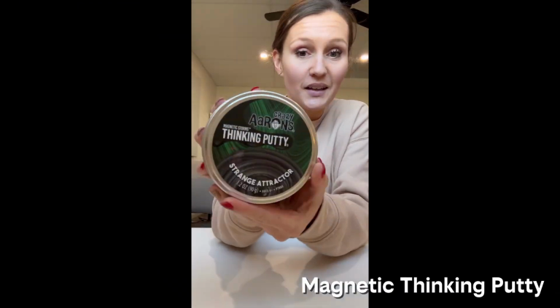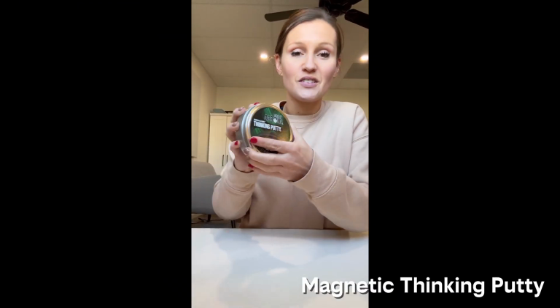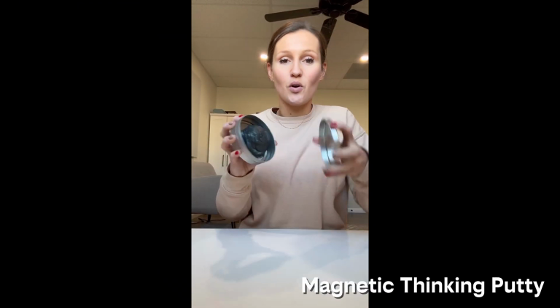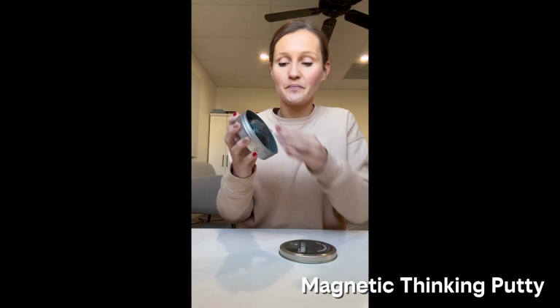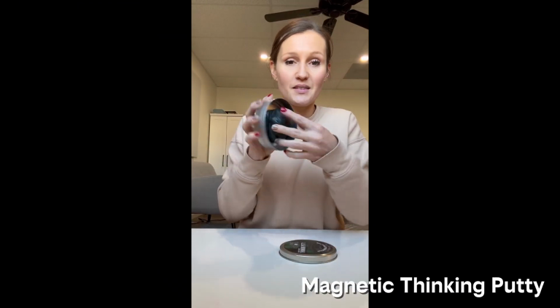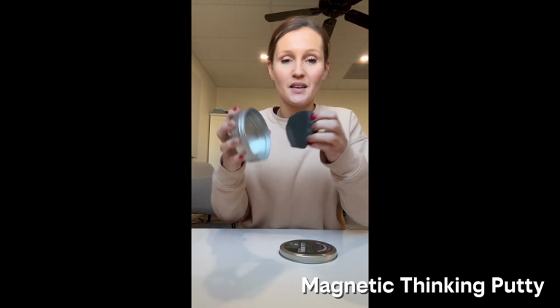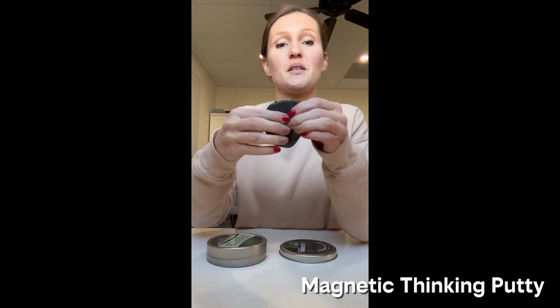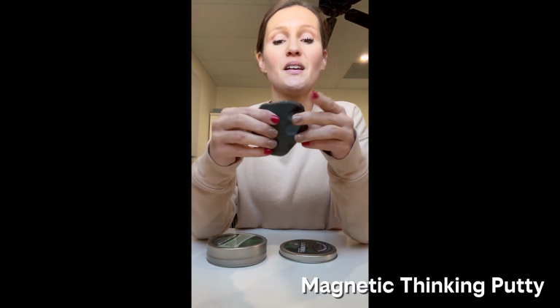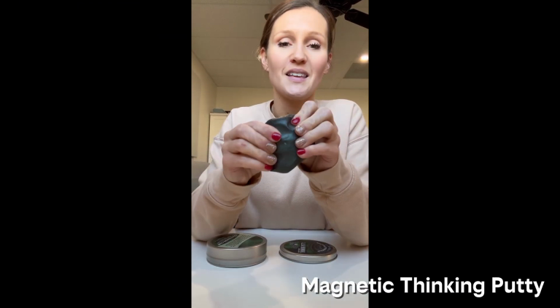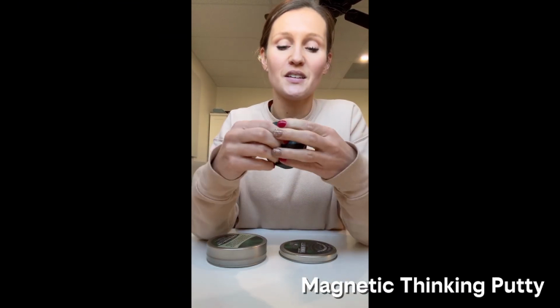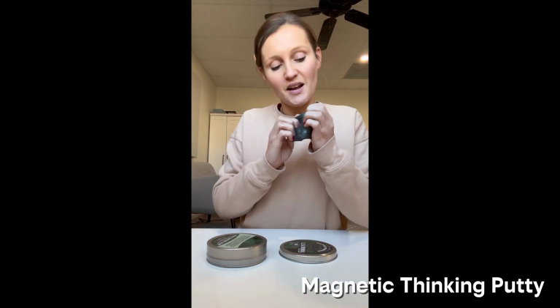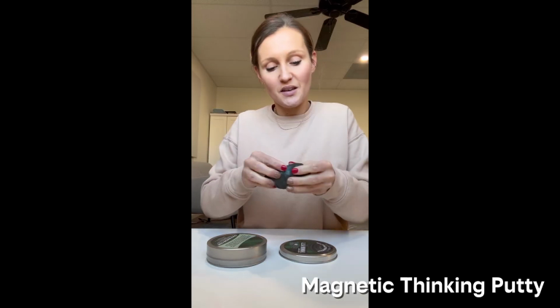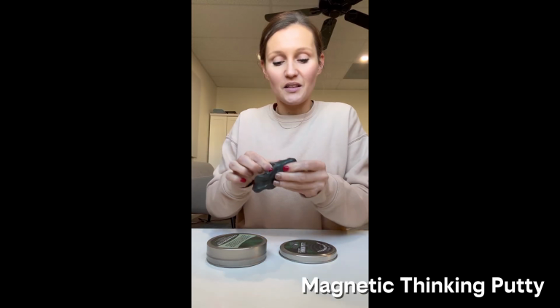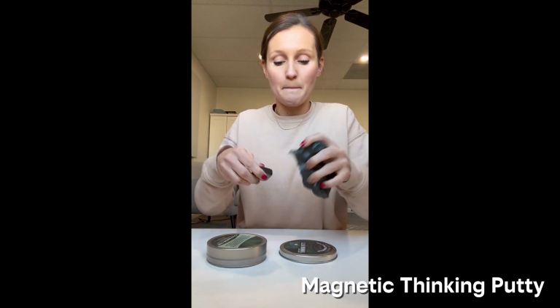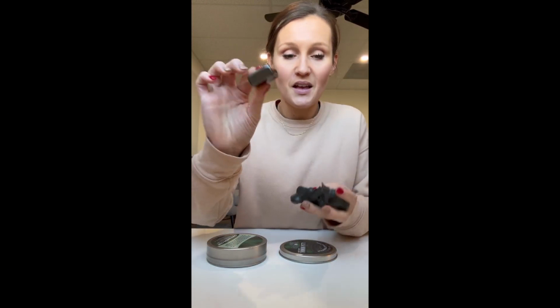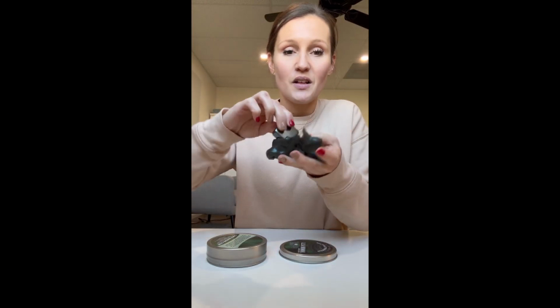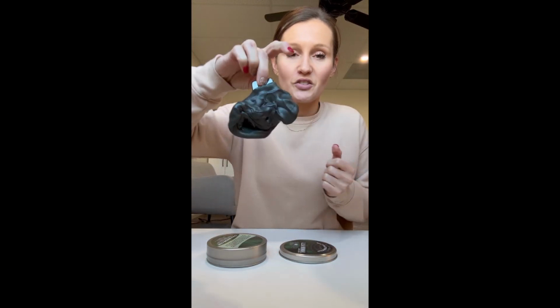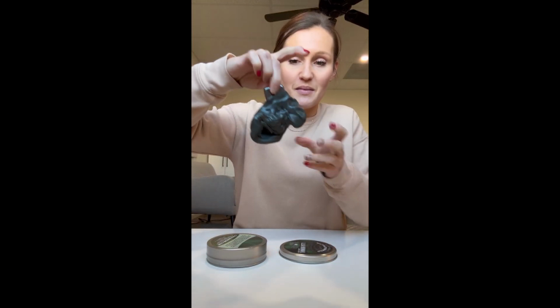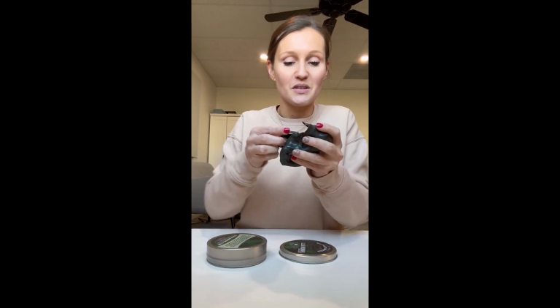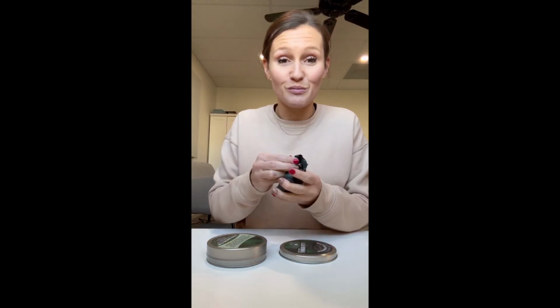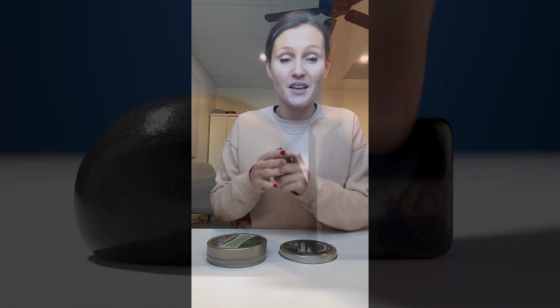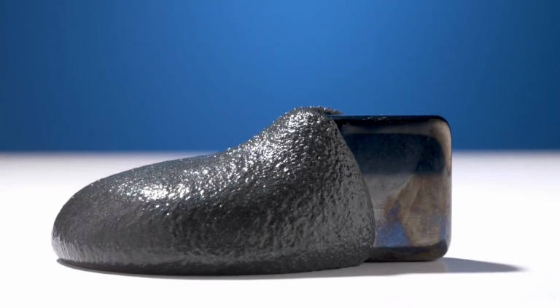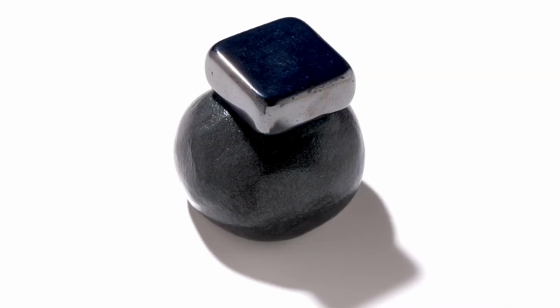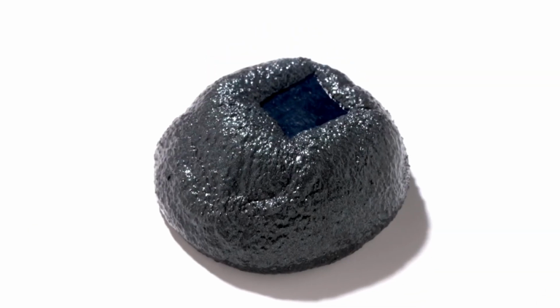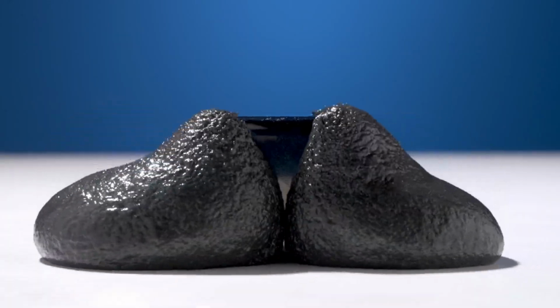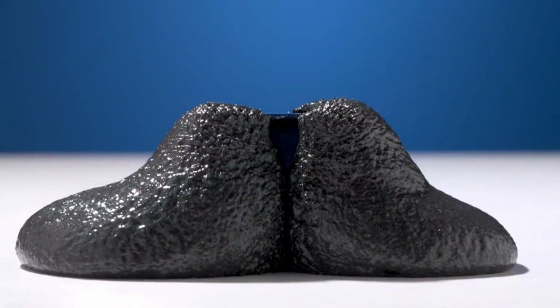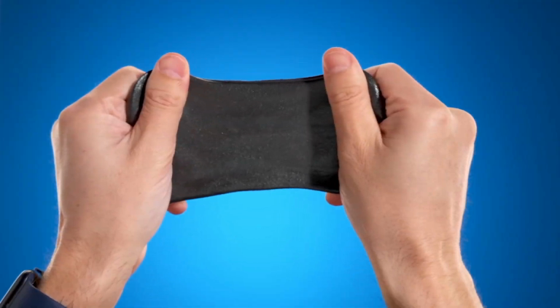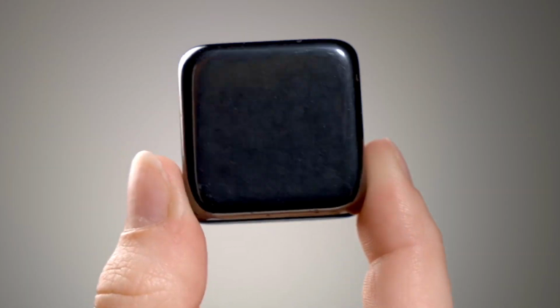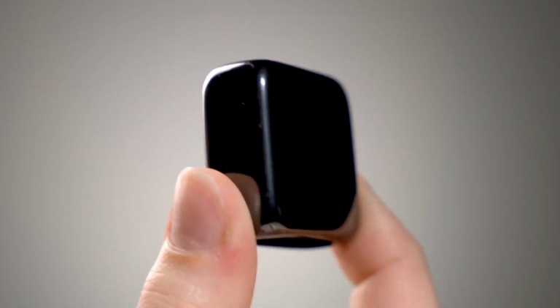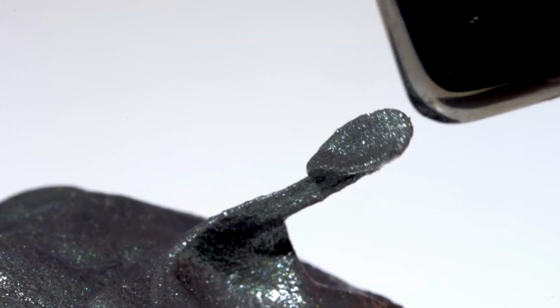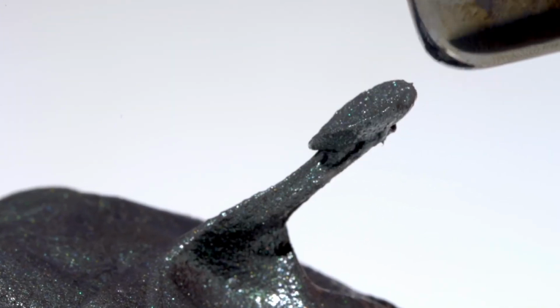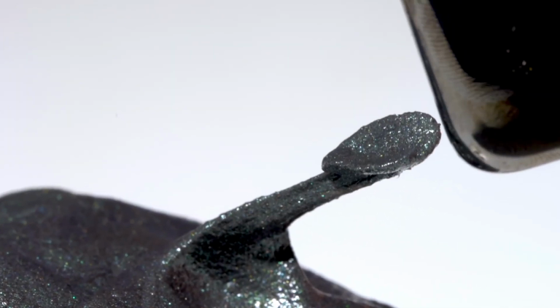Then there's Magnetic Thinking Putty by Crazy Errands. At first it looks like normal slime, but when you bring the included magnet close, the putty creeps toward it like it's alive. Creepy, but also addictive. Basically slime for nerds — and yes, I am the nerd.